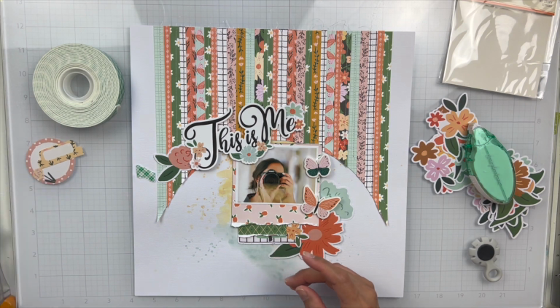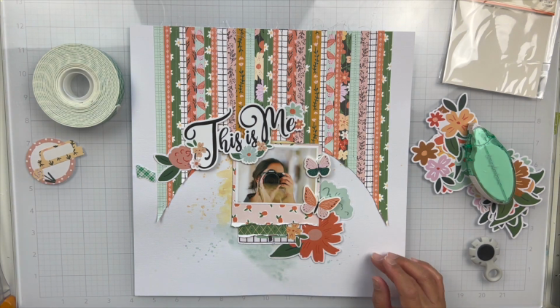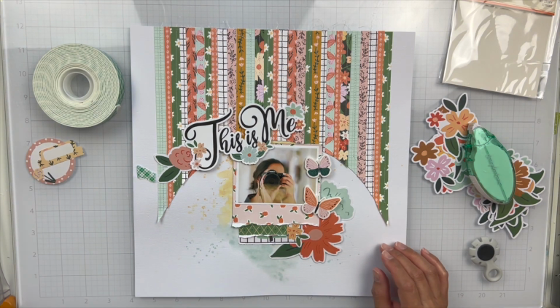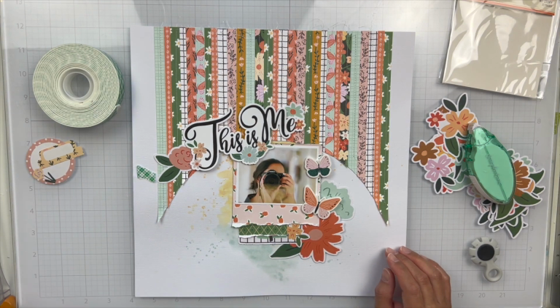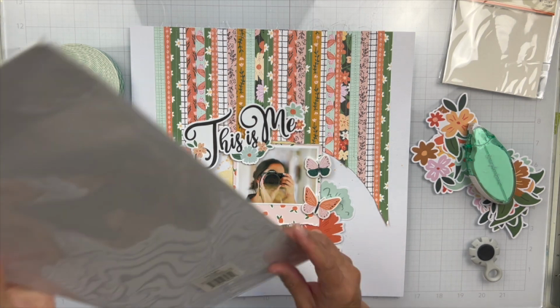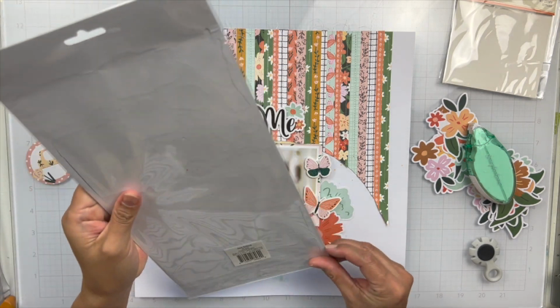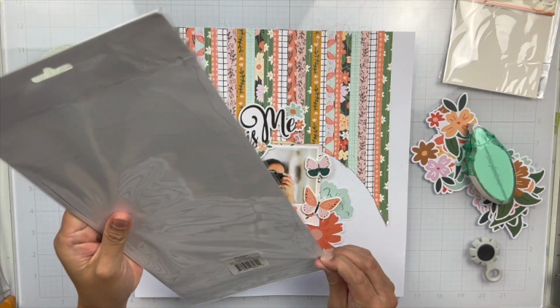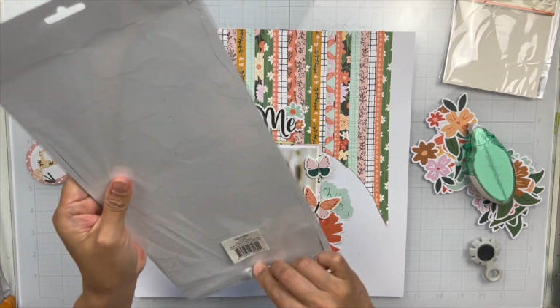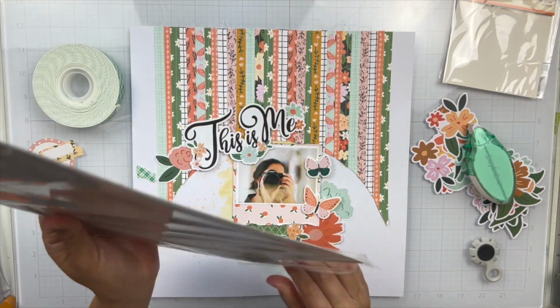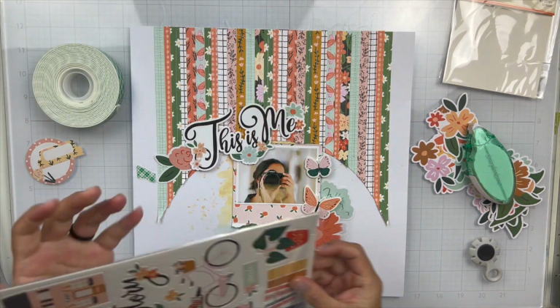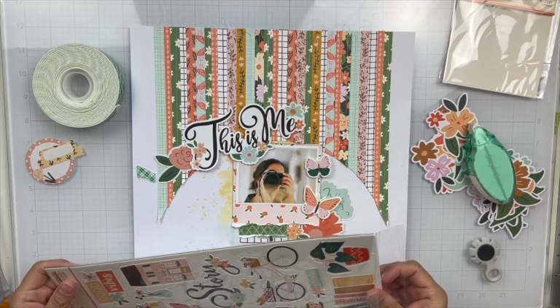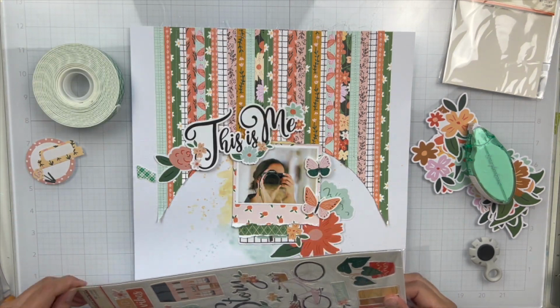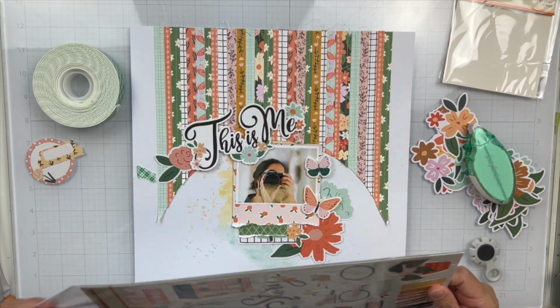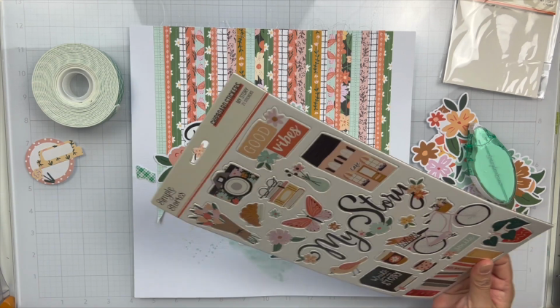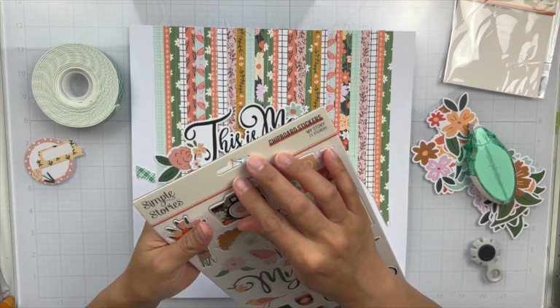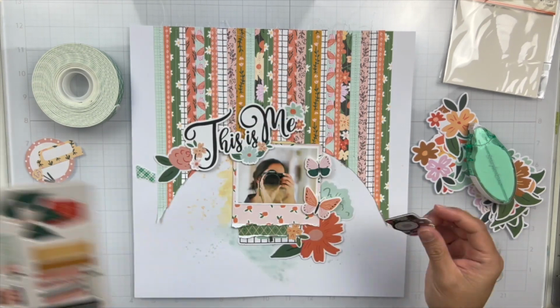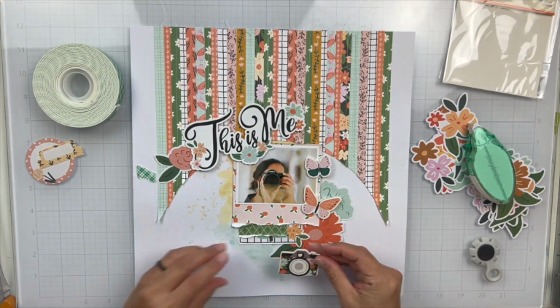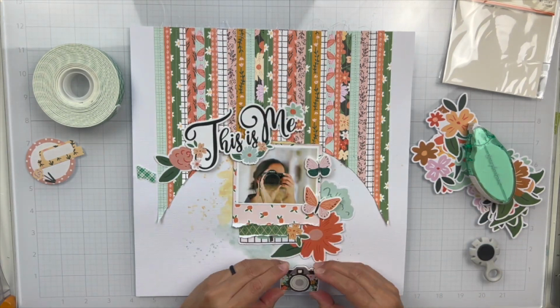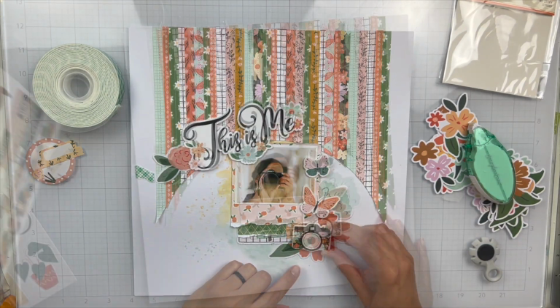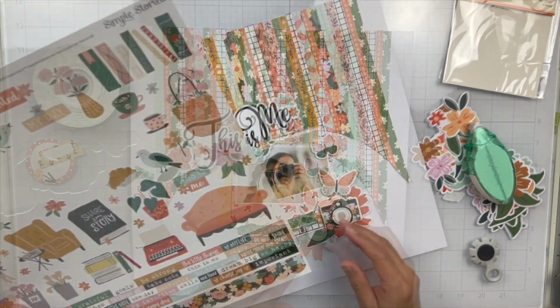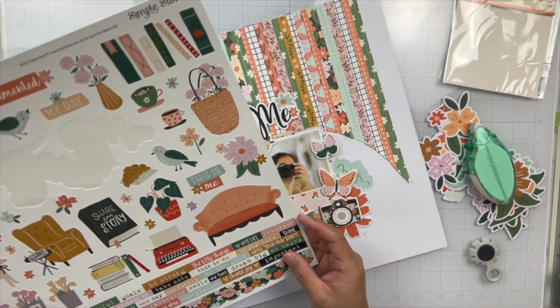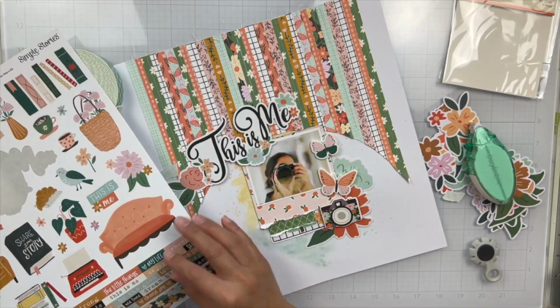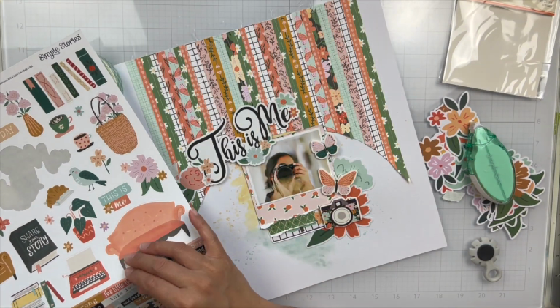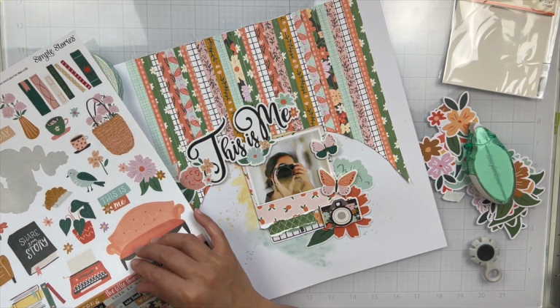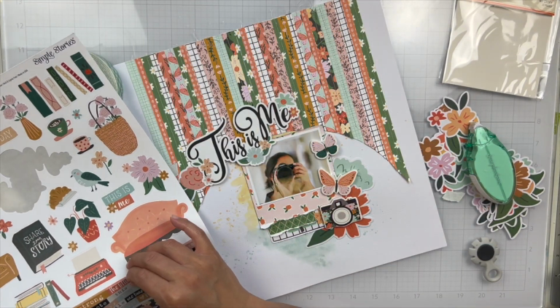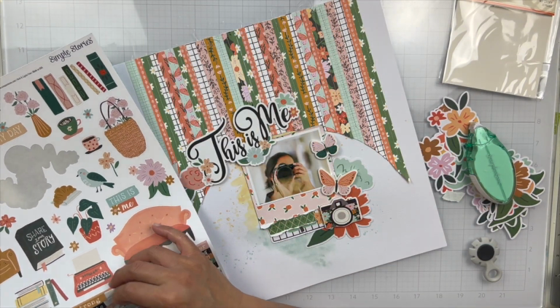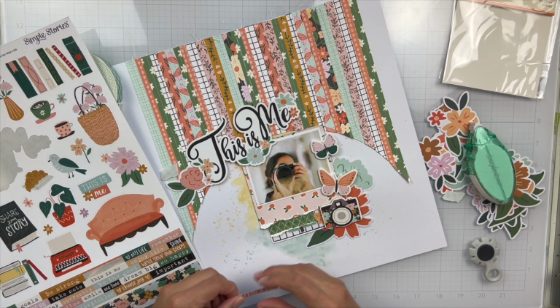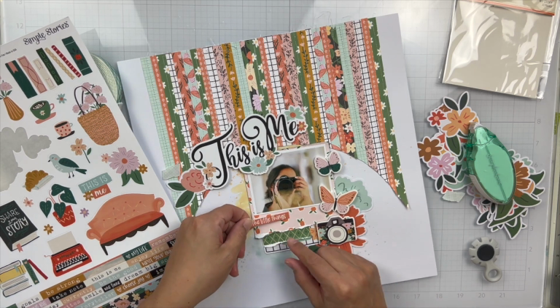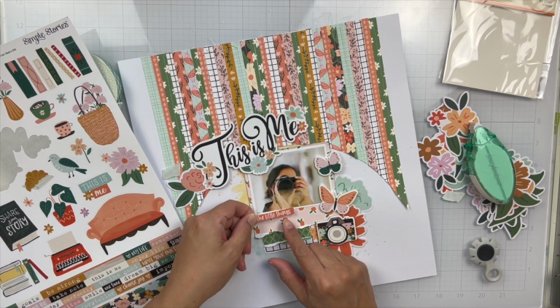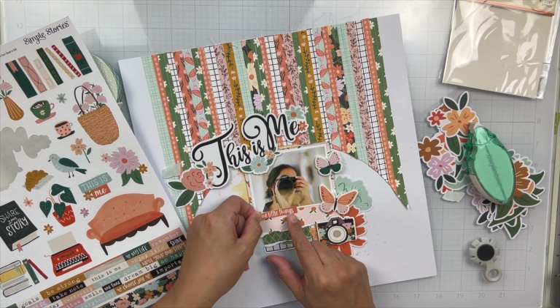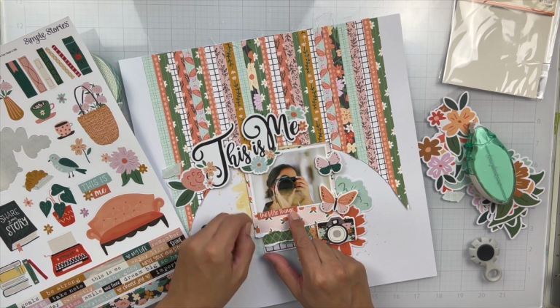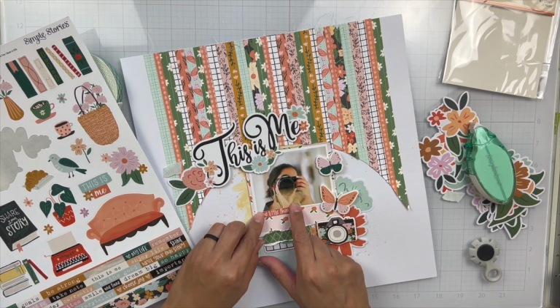This collection is so cute. I love that forest green with the light pinks and the peach and the pops of black and white — it's so pretty. I had so much fun with this layout.